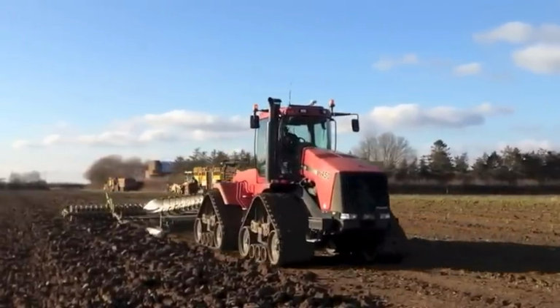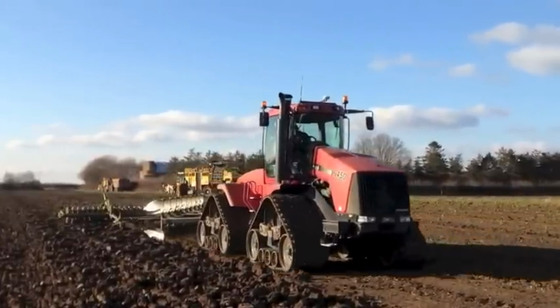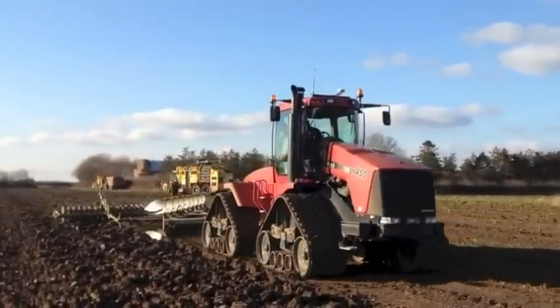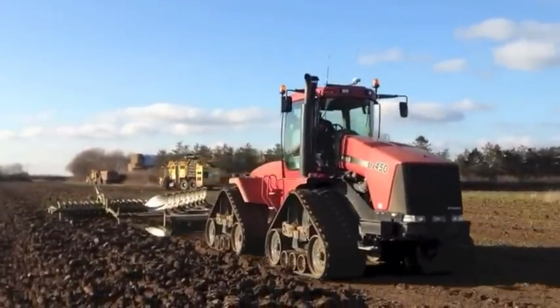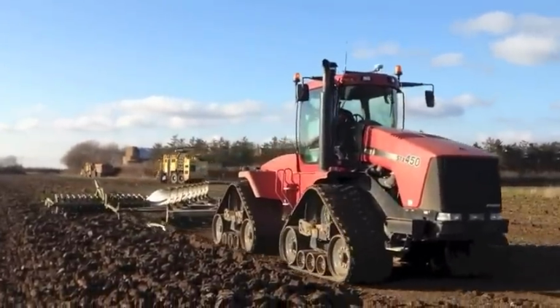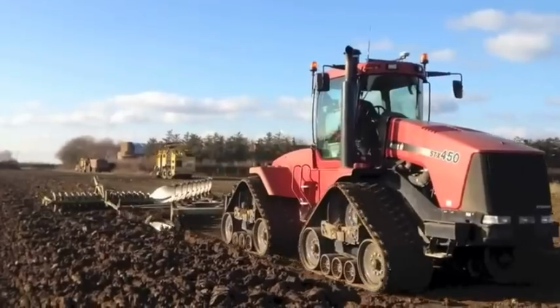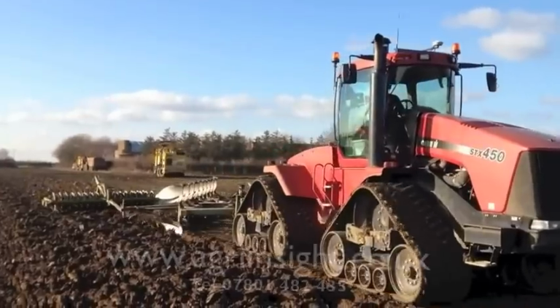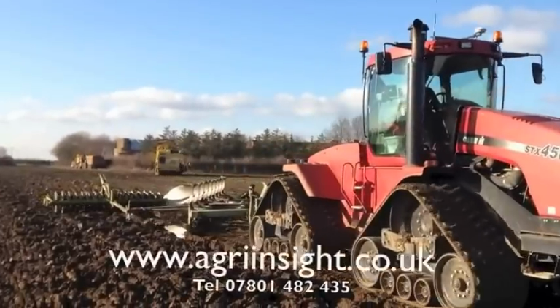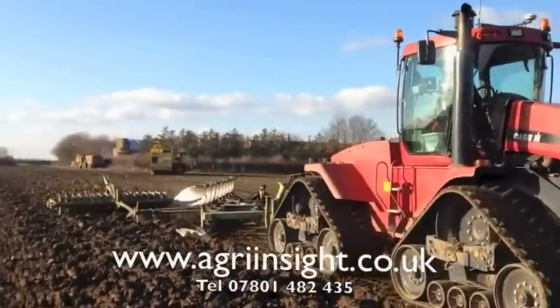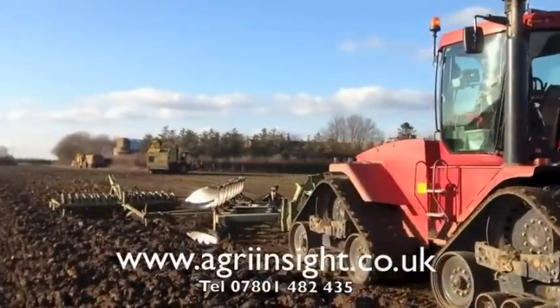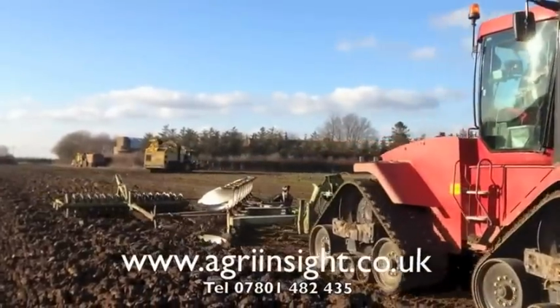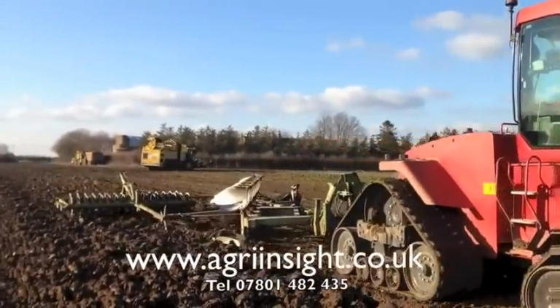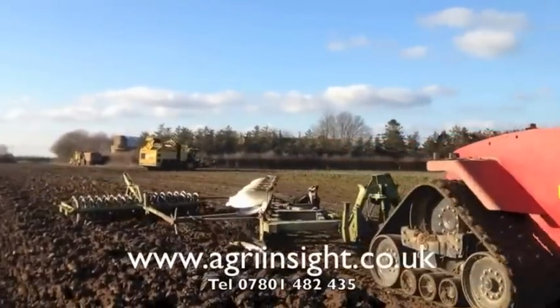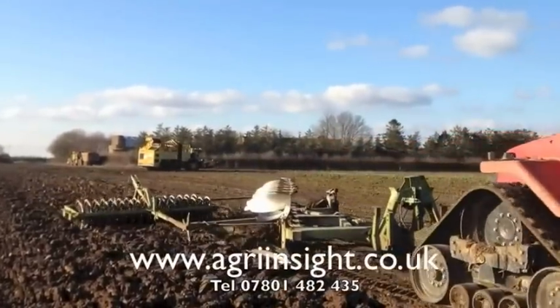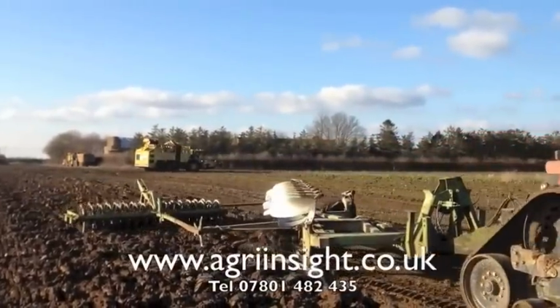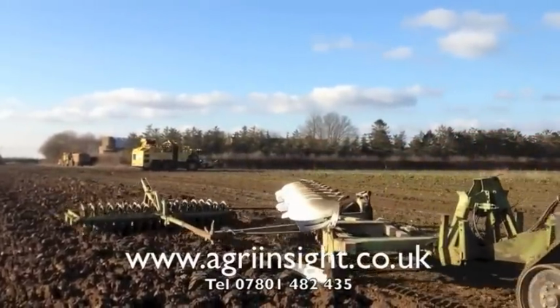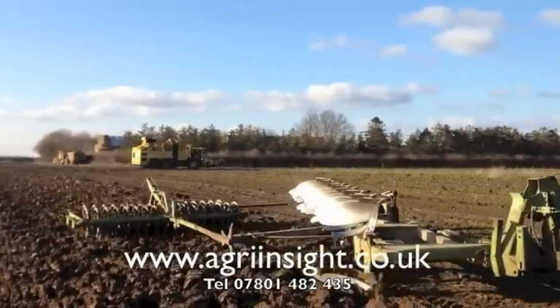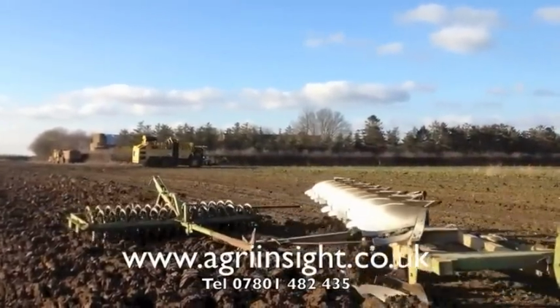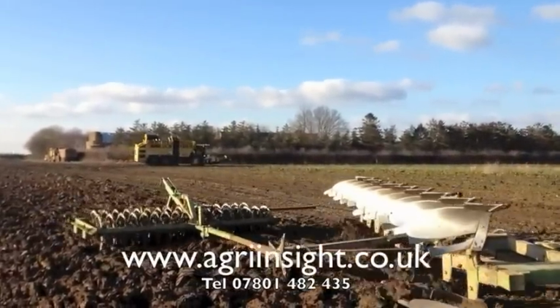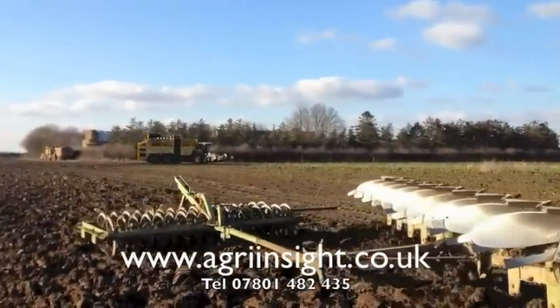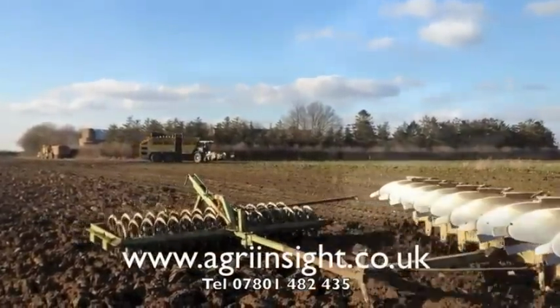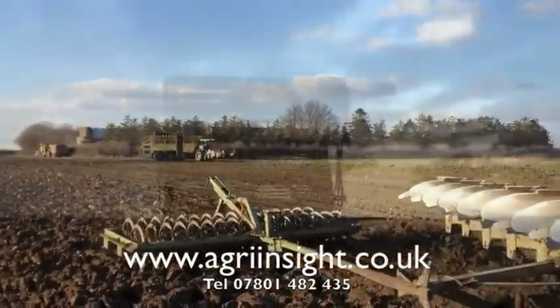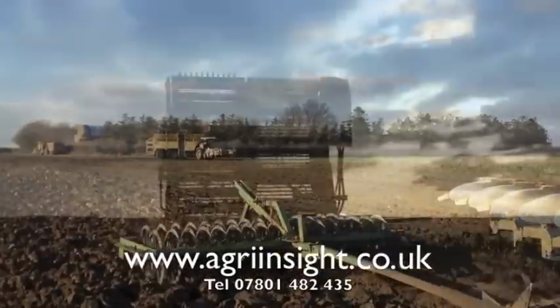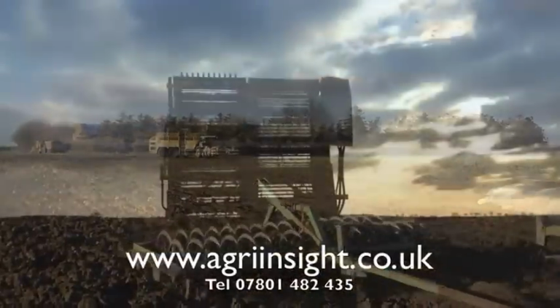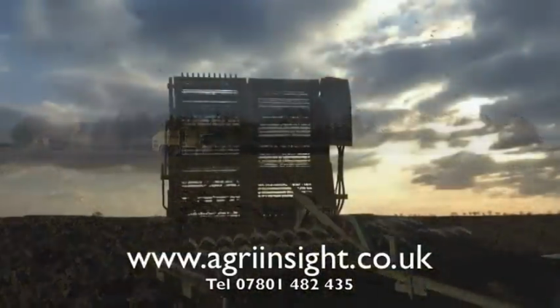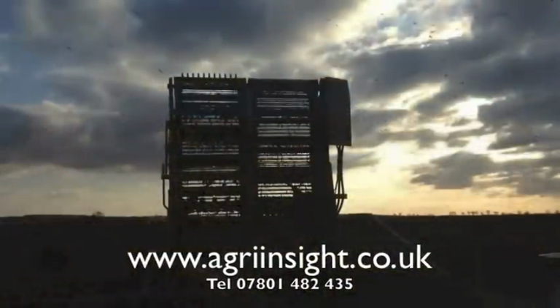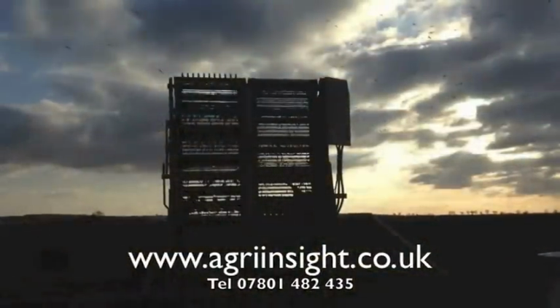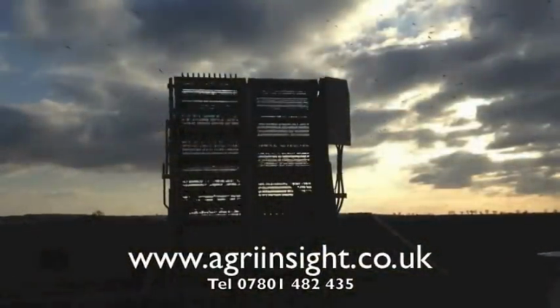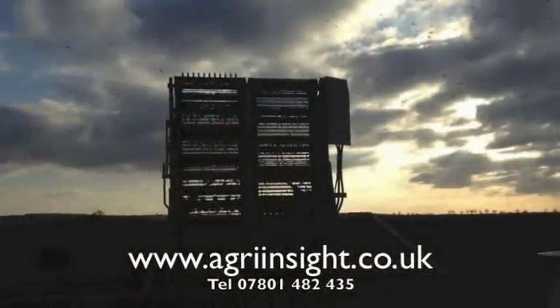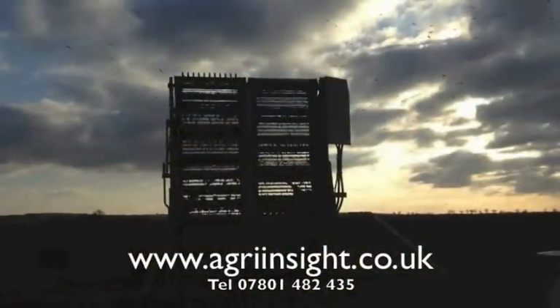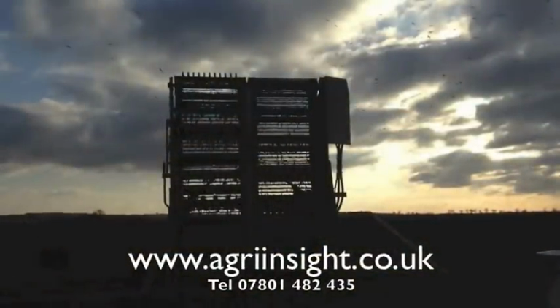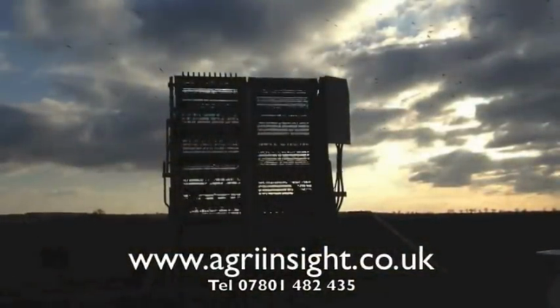We hope you've enjoyed this production. Follow us on Twitter and YouTube at Agri Insight, or go to our website agriinsight.co.uk. More productions will be coming up soon.